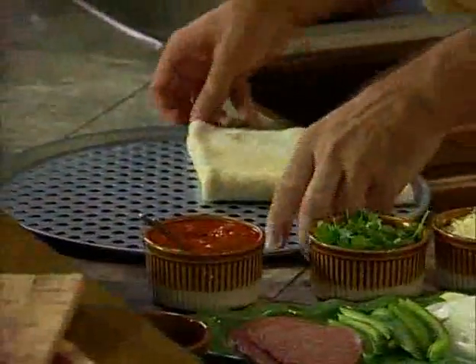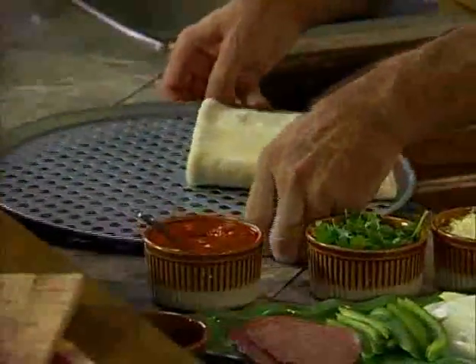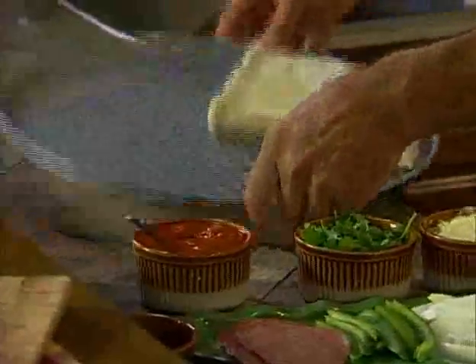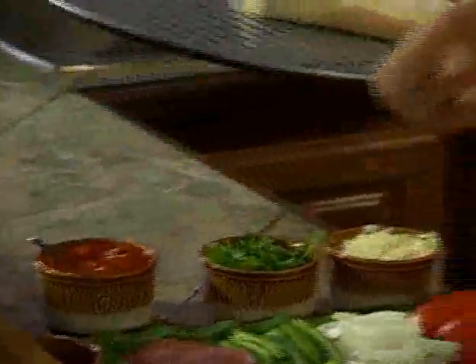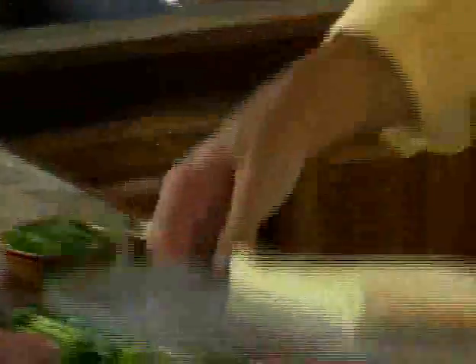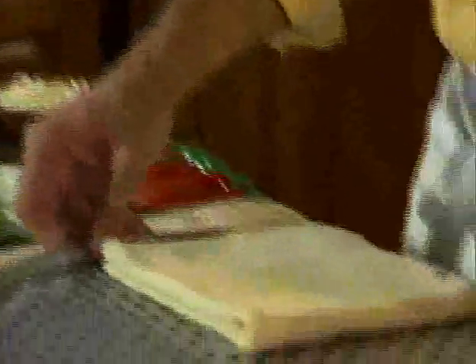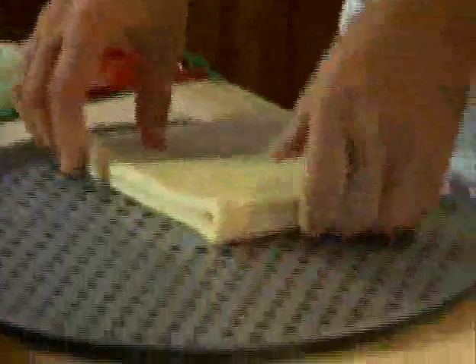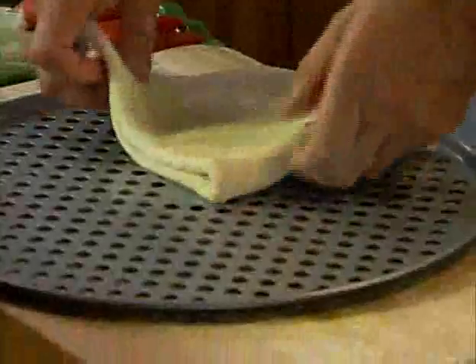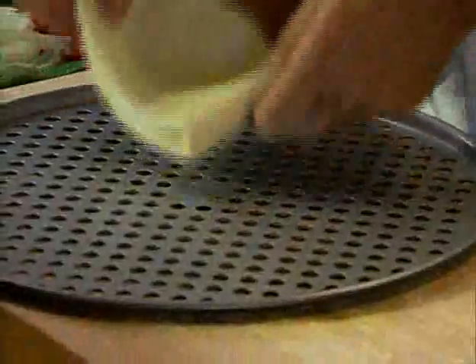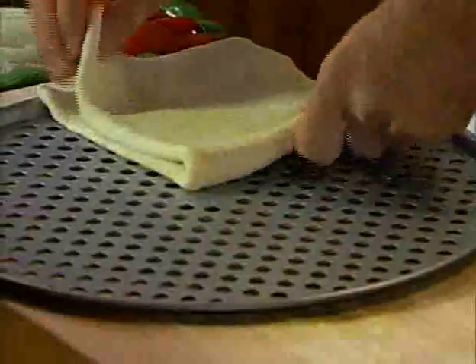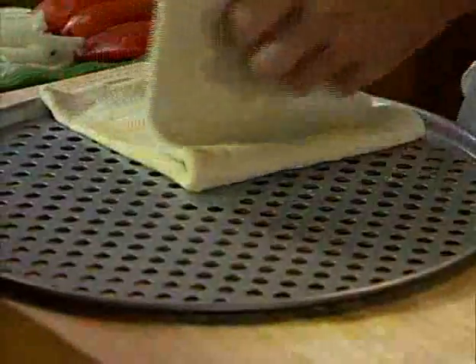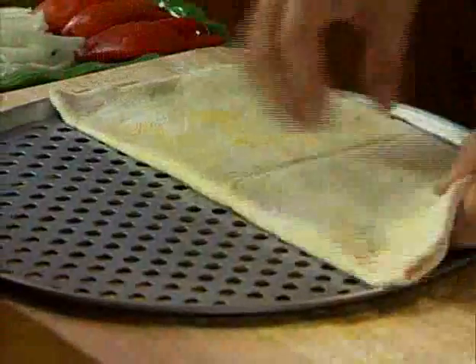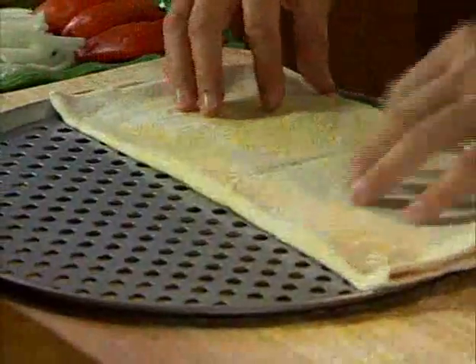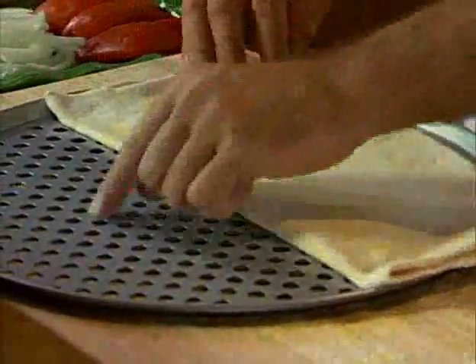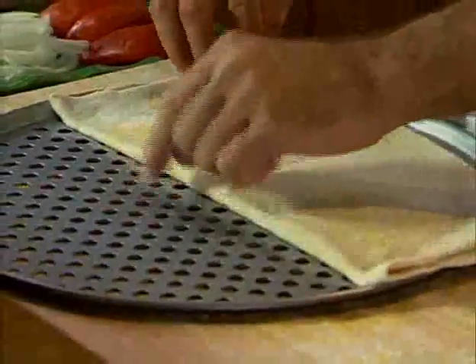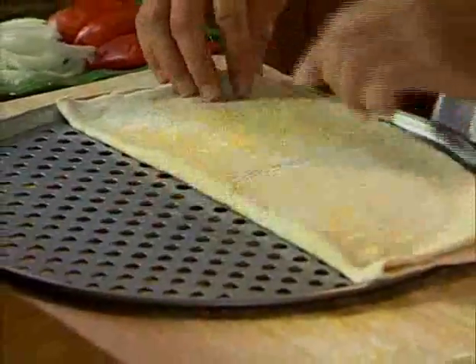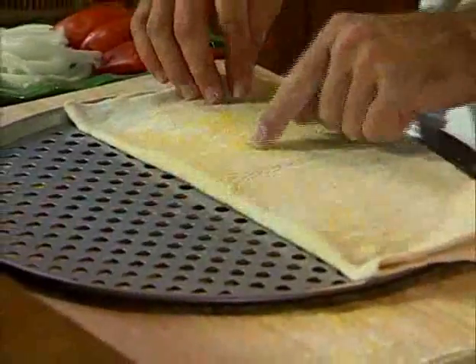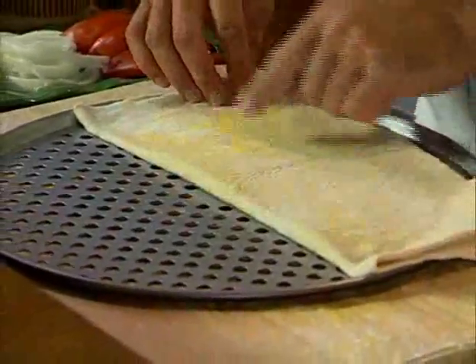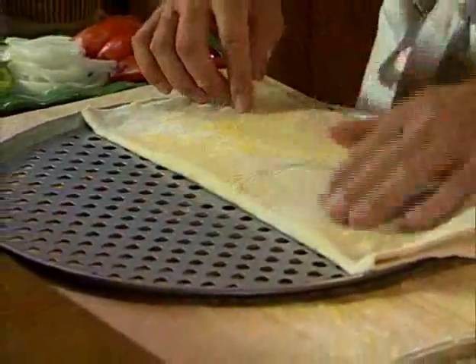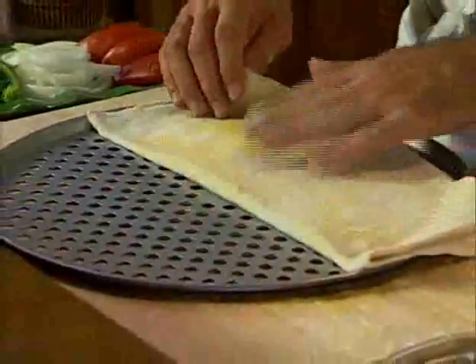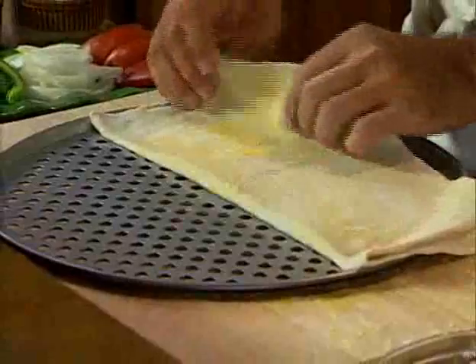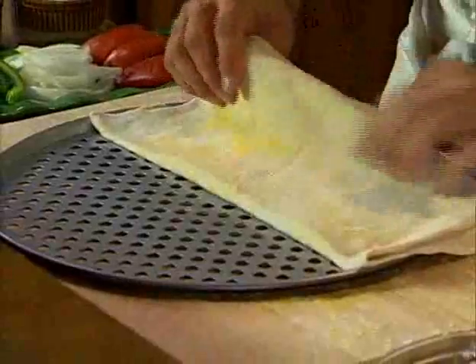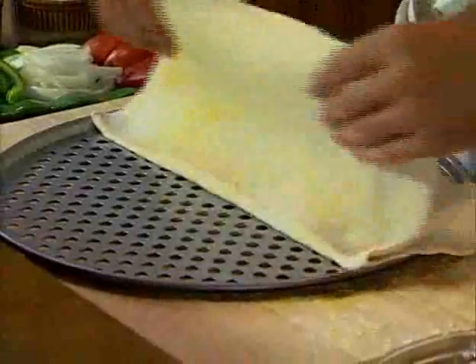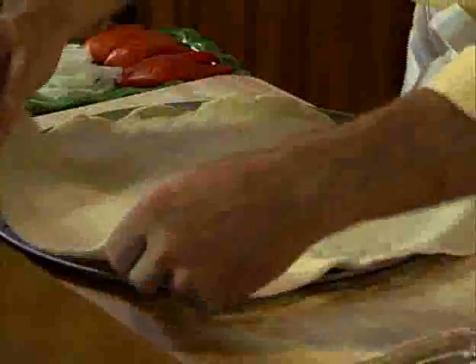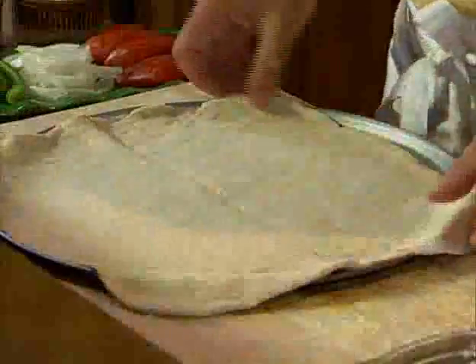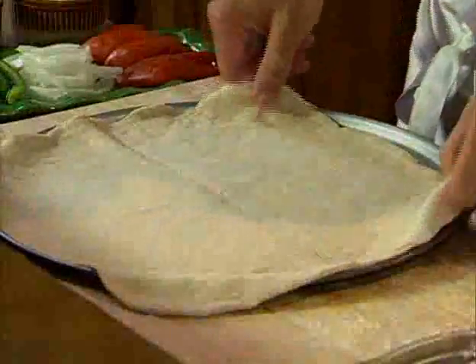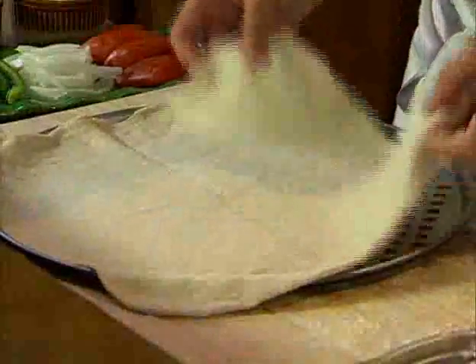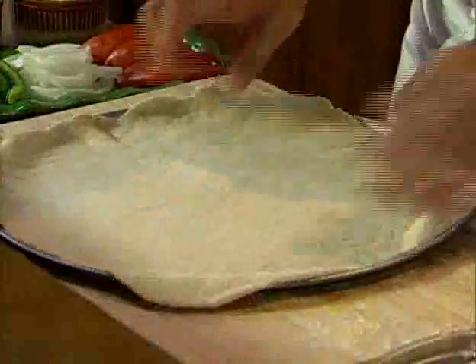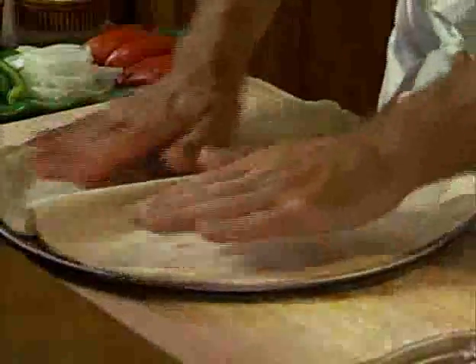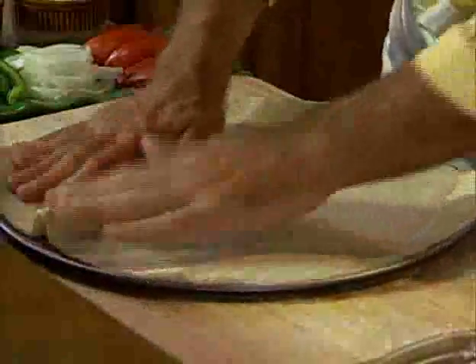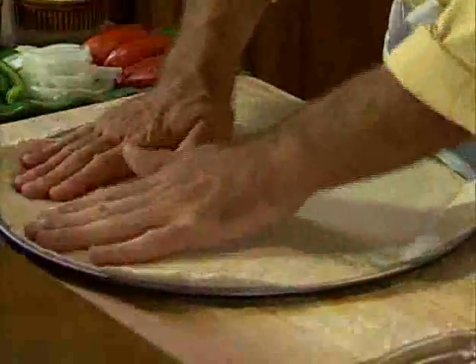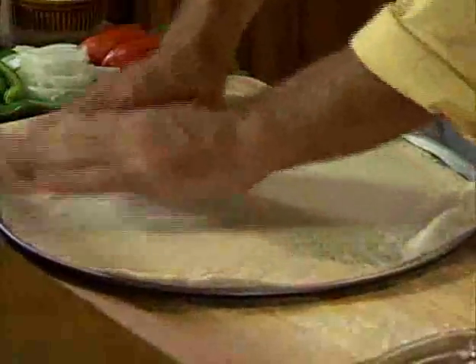Here we go. Let me bring the pan in here — we're opening it up, and with those little holes, see the cornmeal actually sticks on the dough. Perfect — we have our pizza right here.